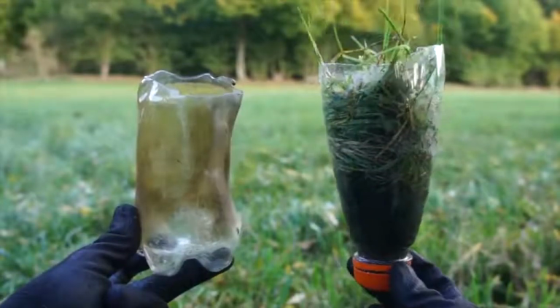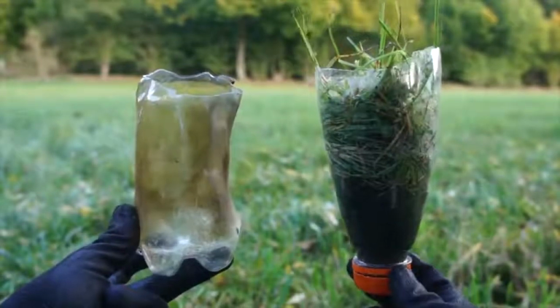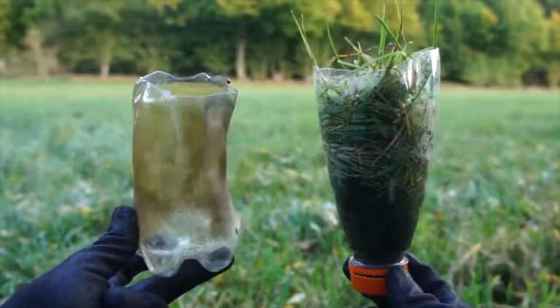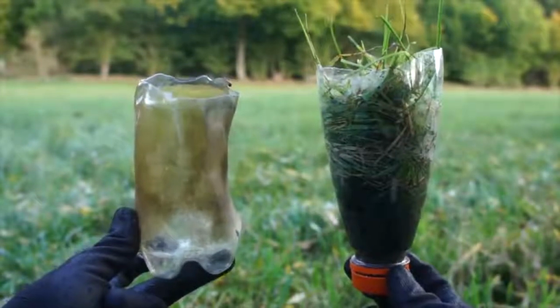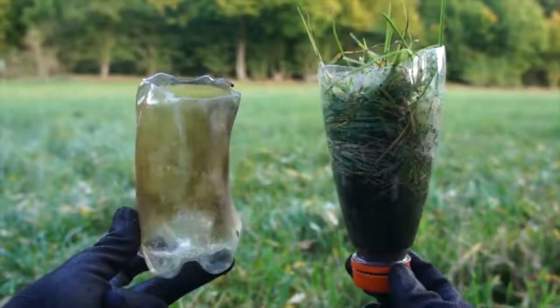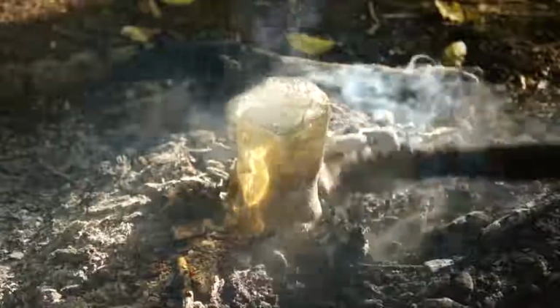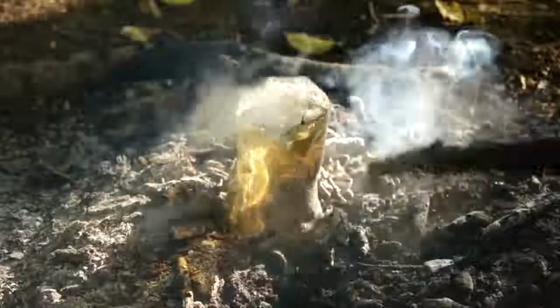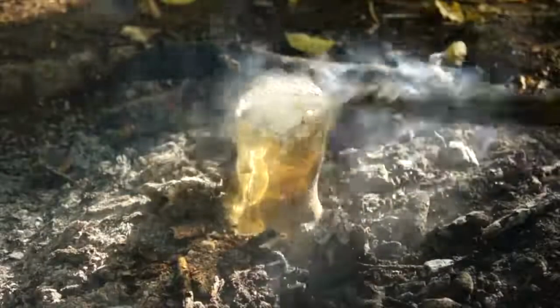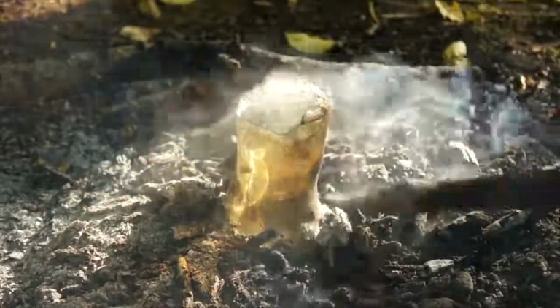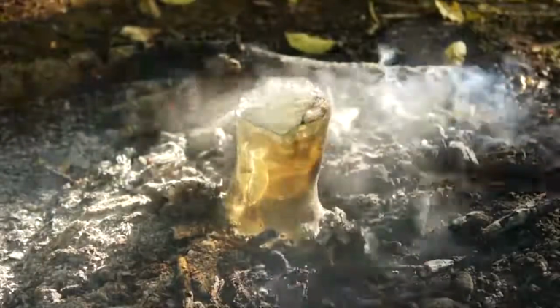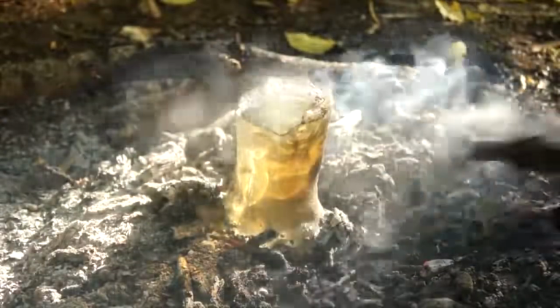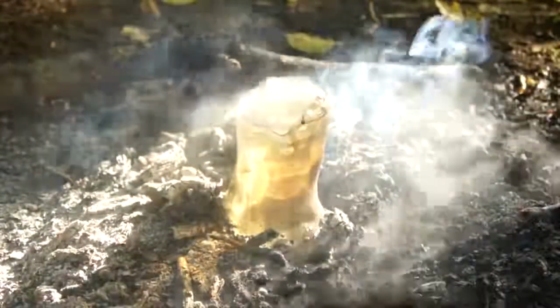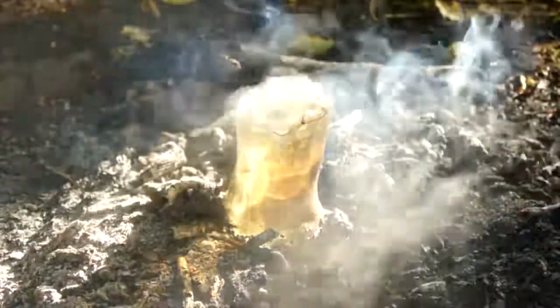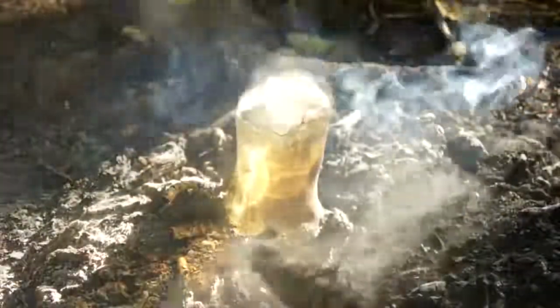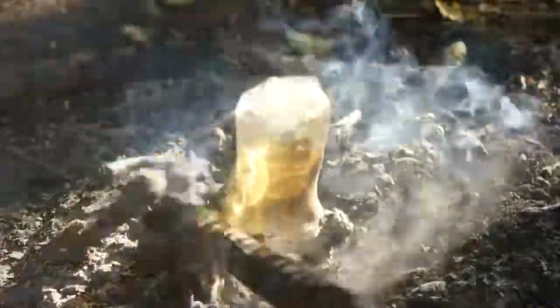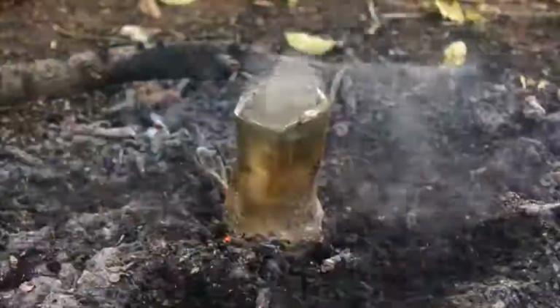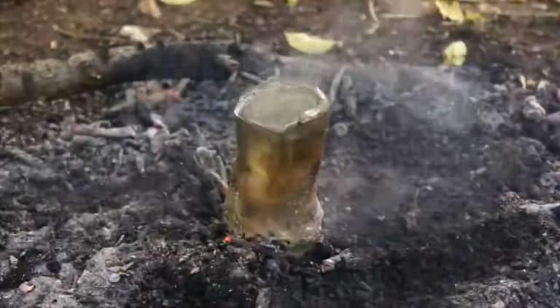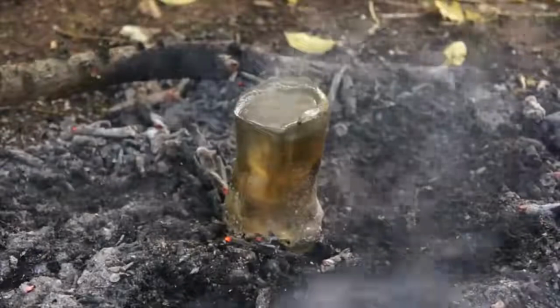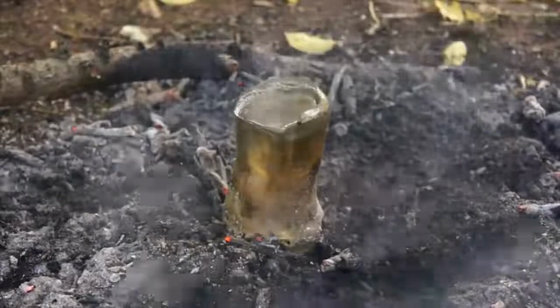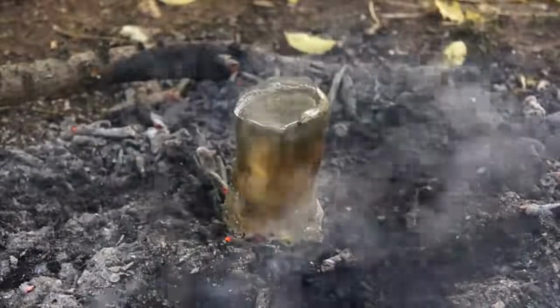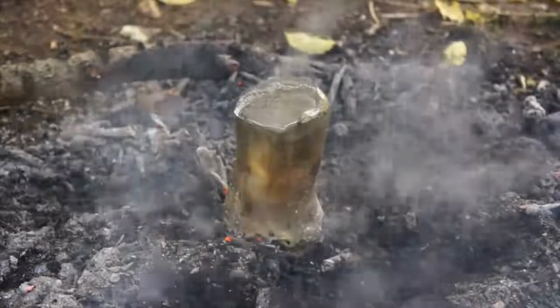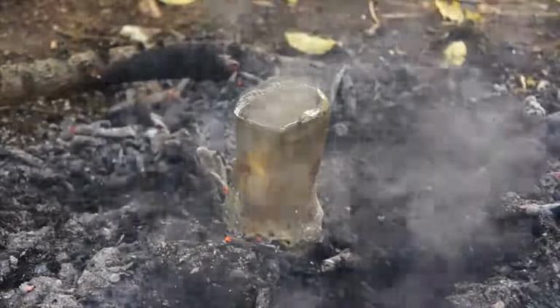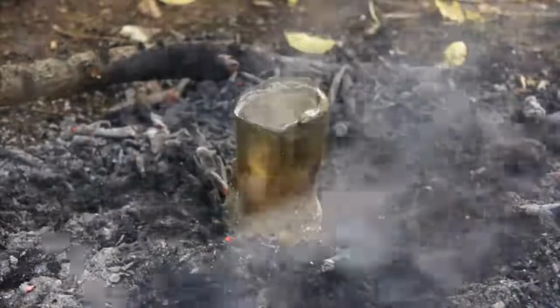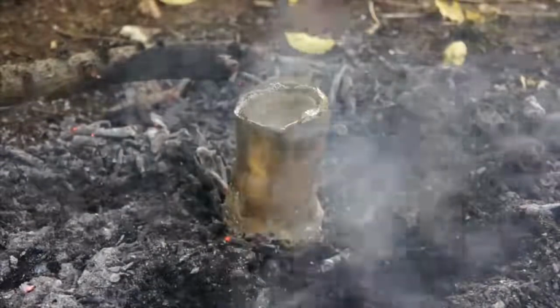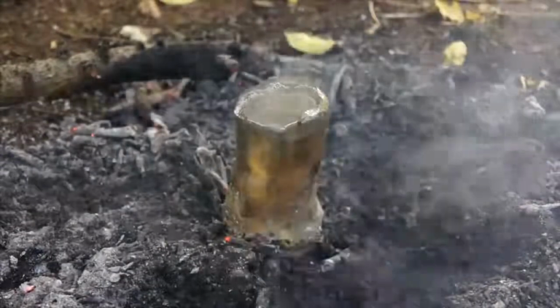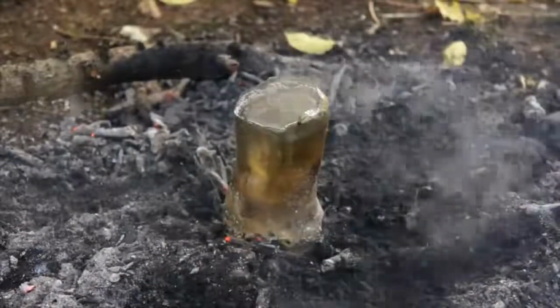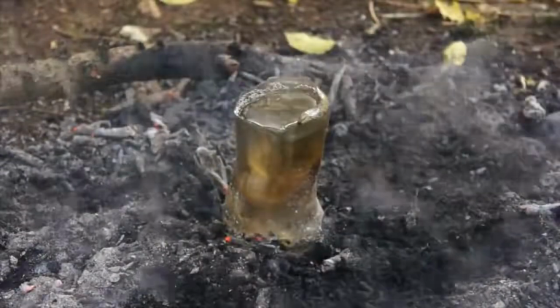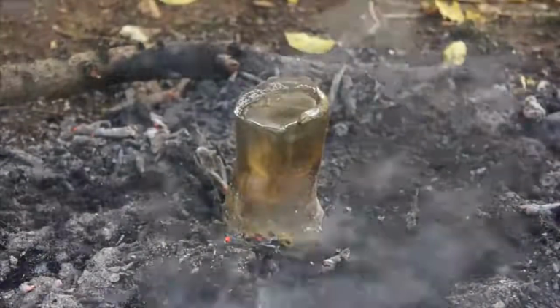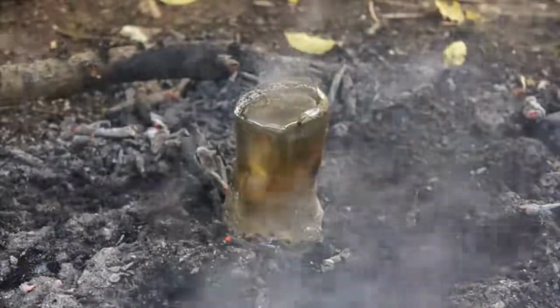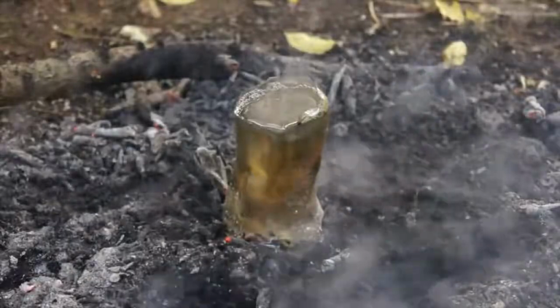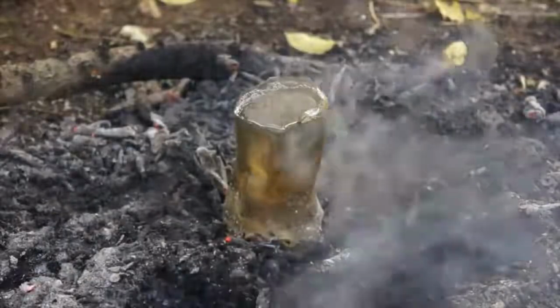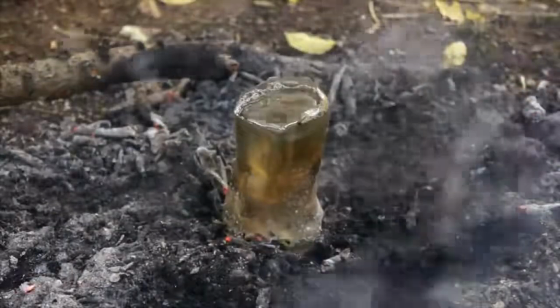A word of caution though: this method does indeed release toxic carcinogenic plastic chemicals into the water, so only use as a last resort. Drinking that stuff is not good for your long-term health, but it will keep you alive for now.